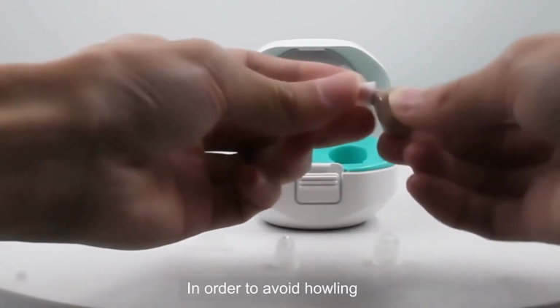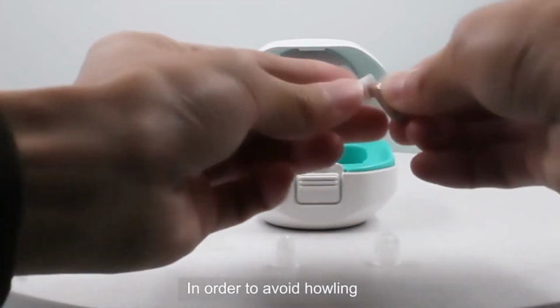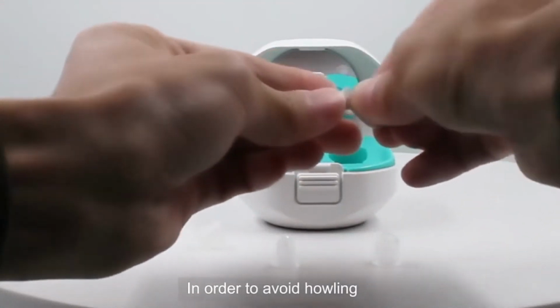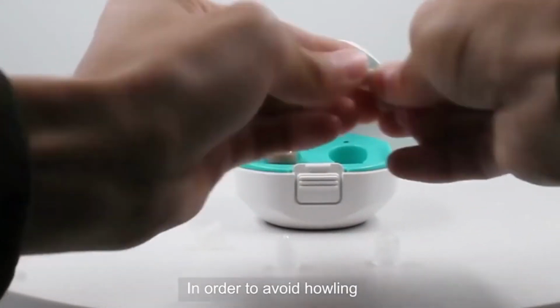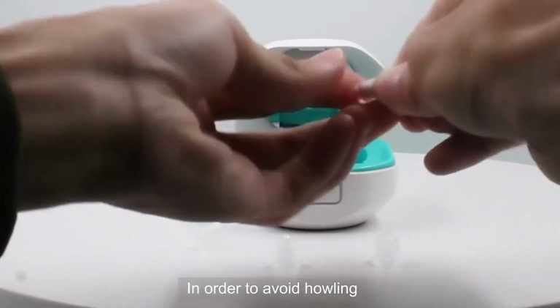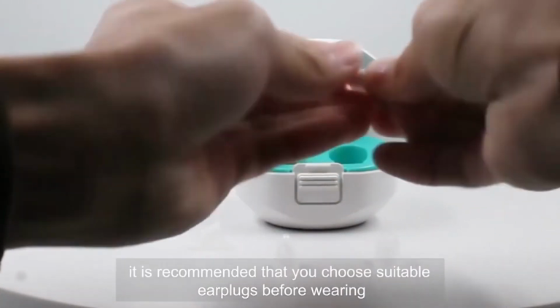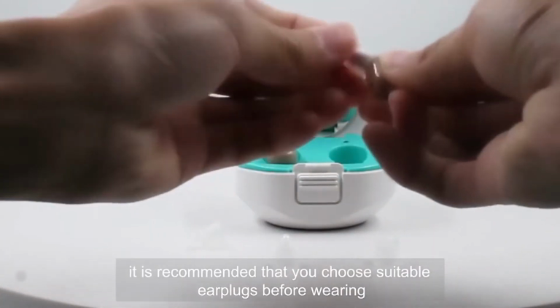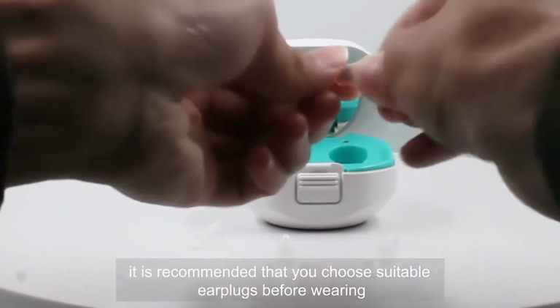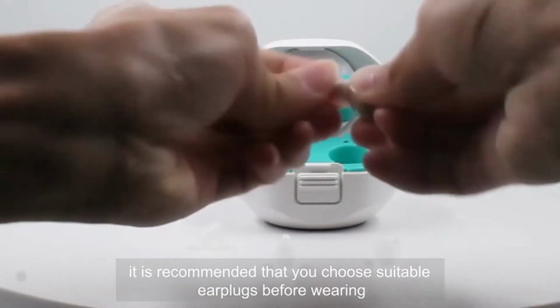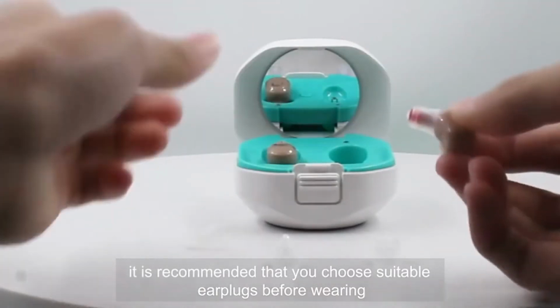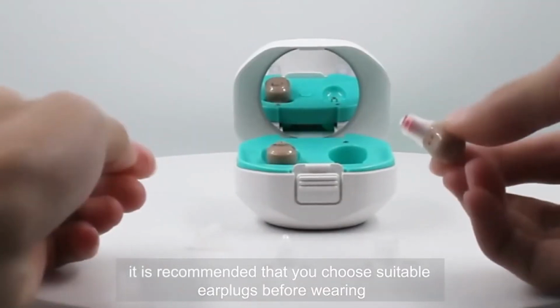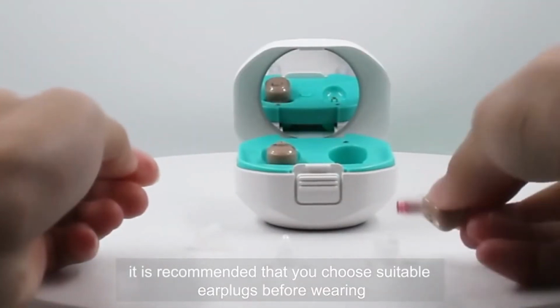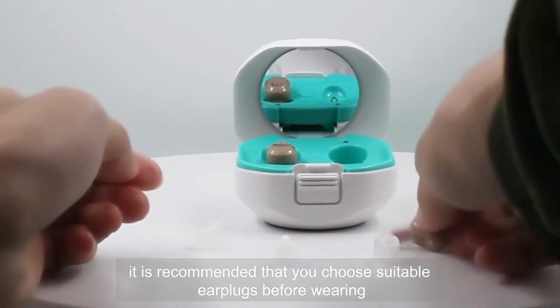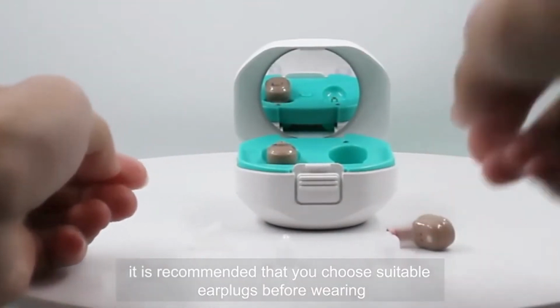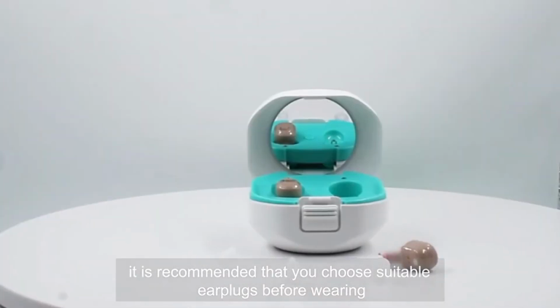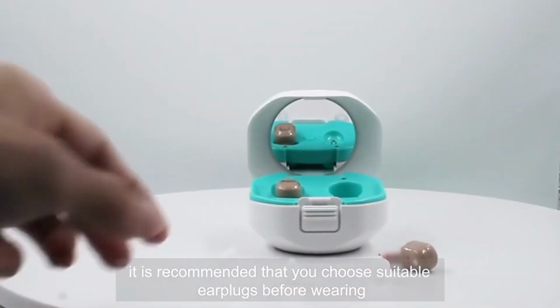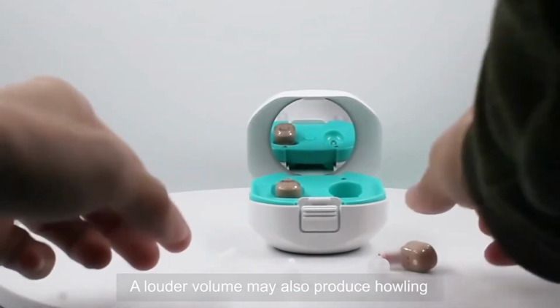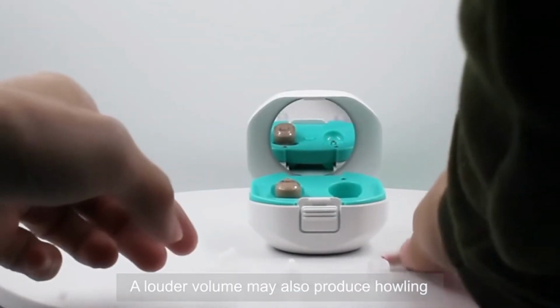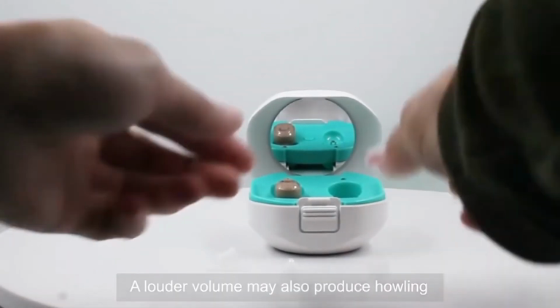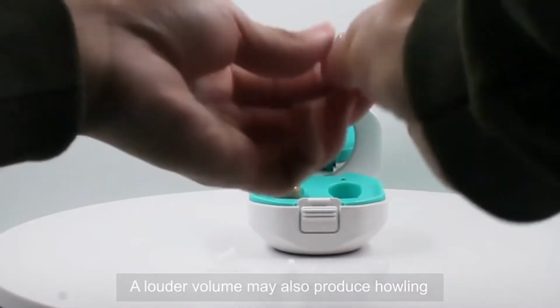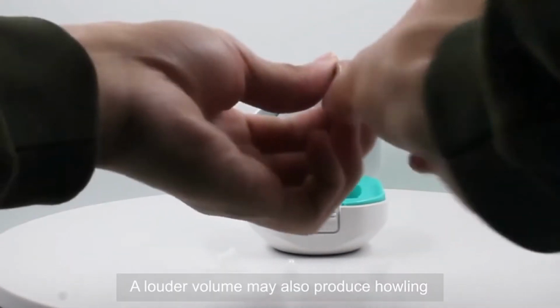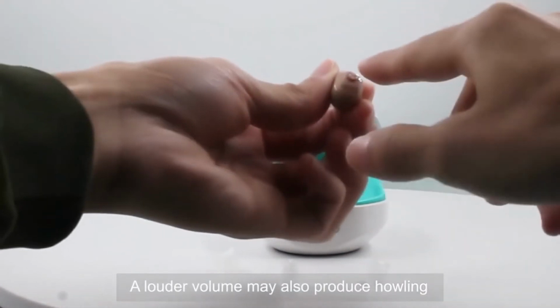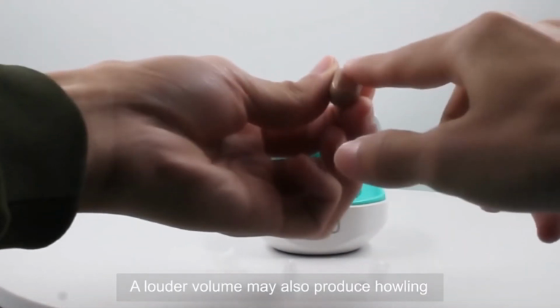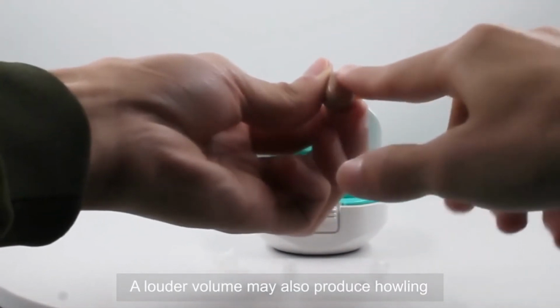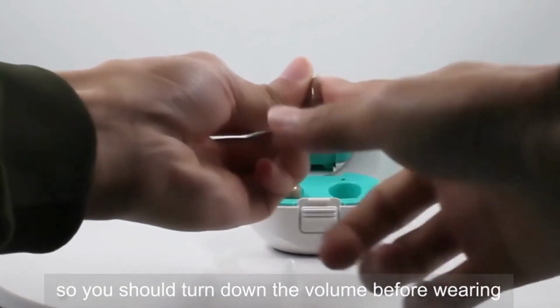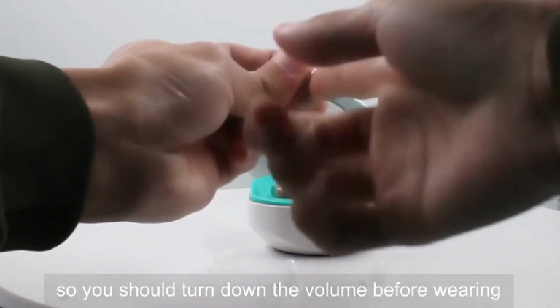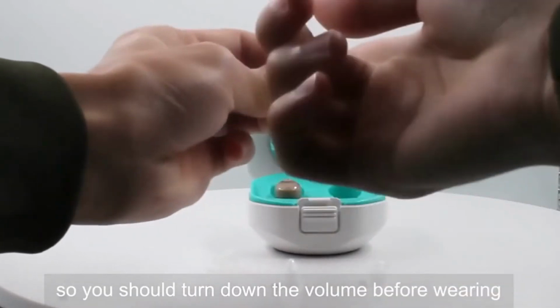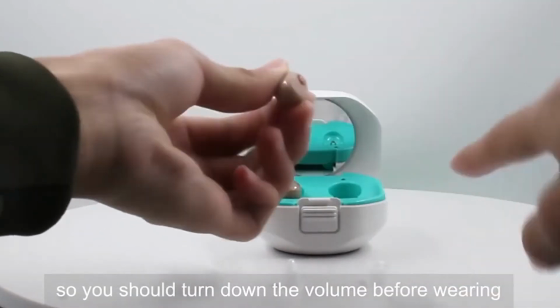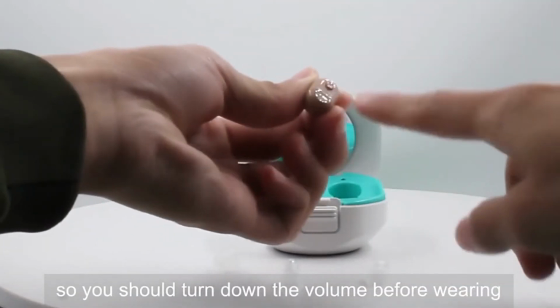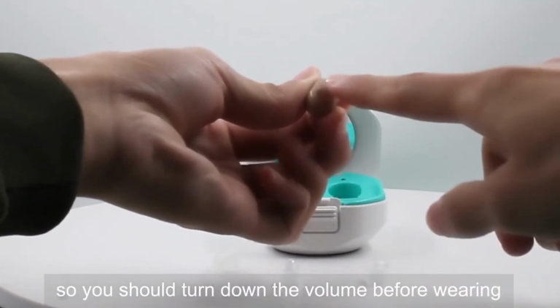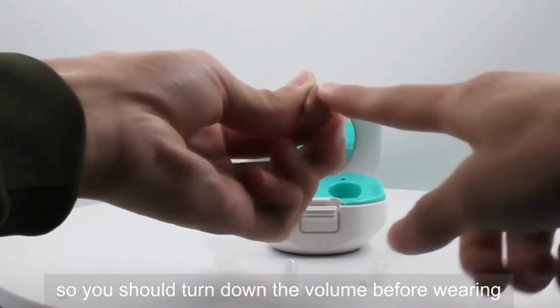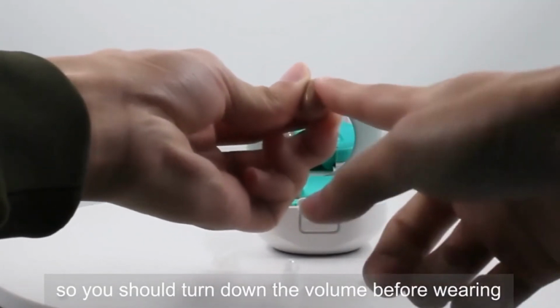If the ear plugs are too large, there will be a foreign body sensation. A louder volume may also produce howling, so you should turn down the volume before wearing.